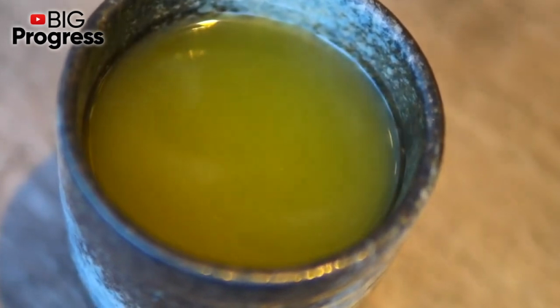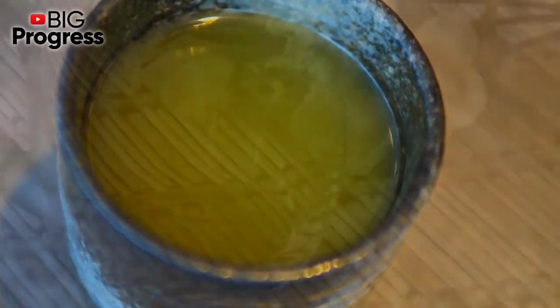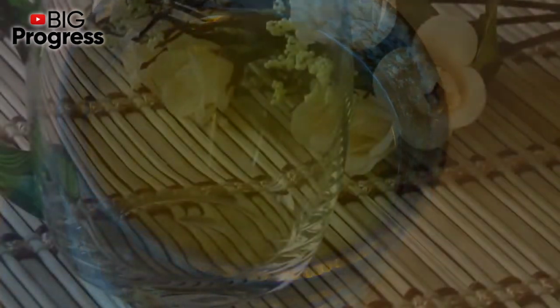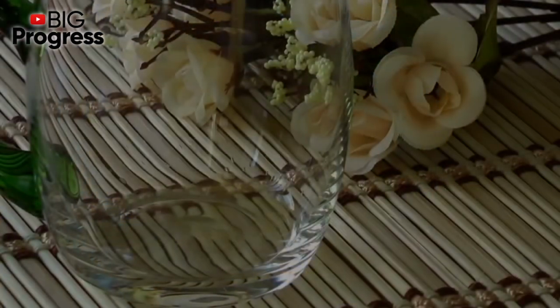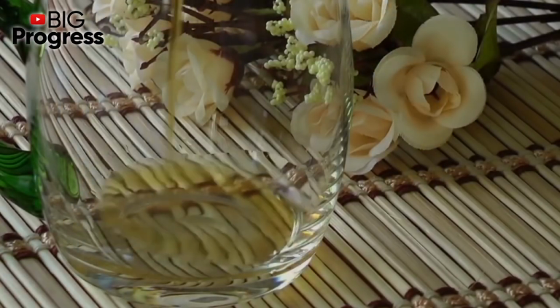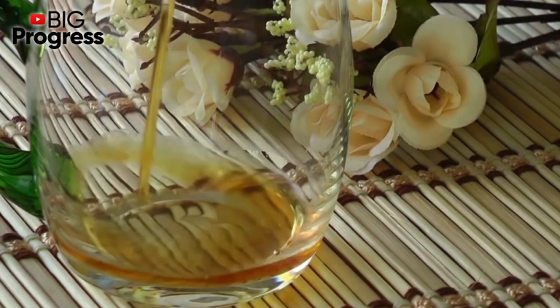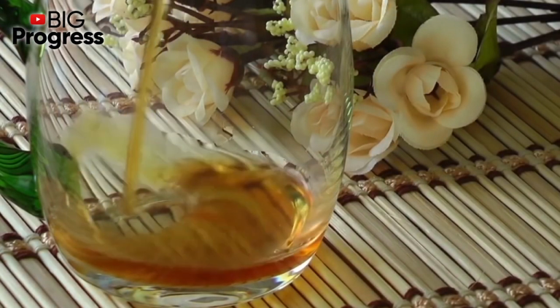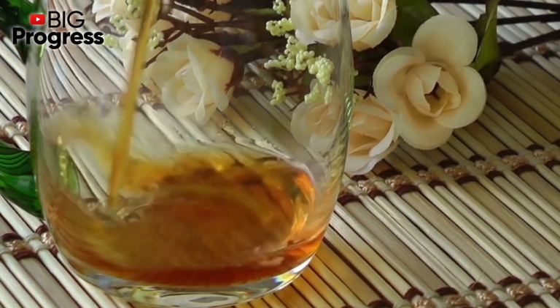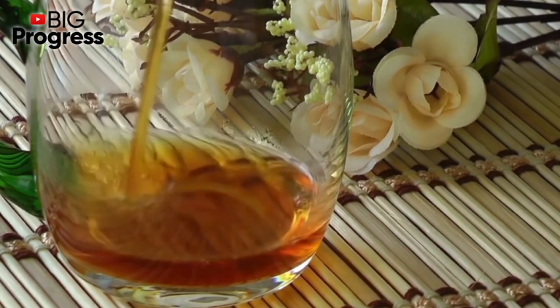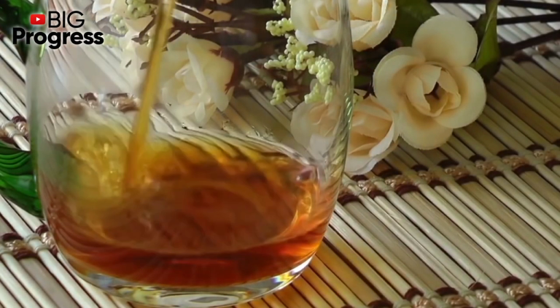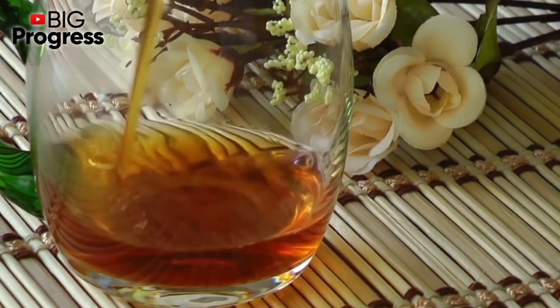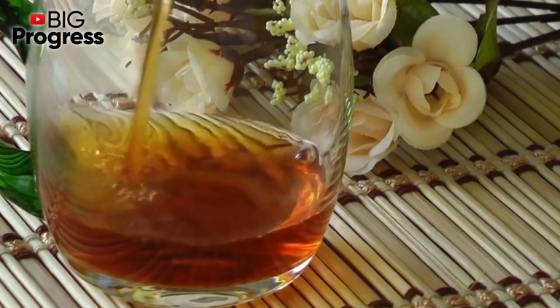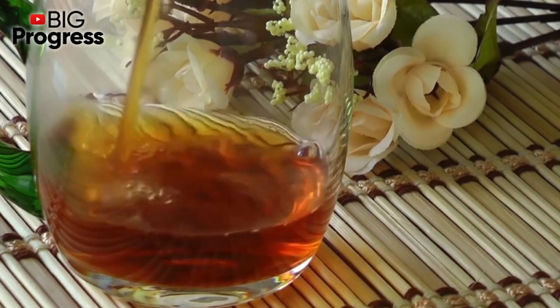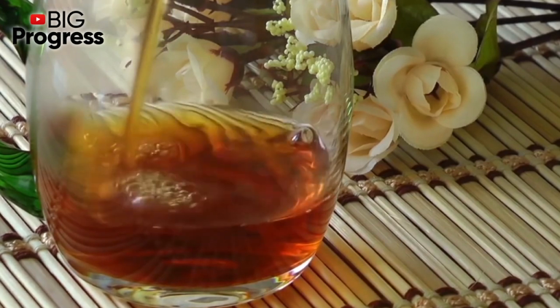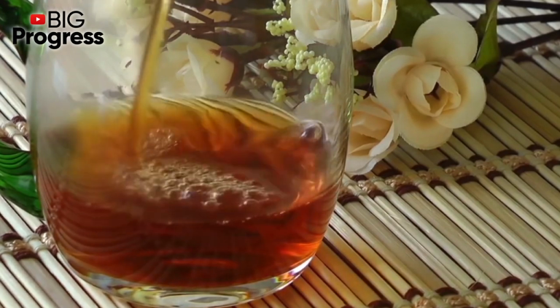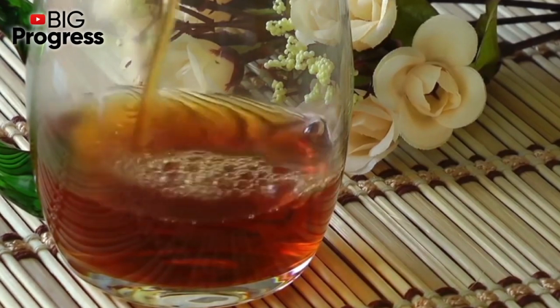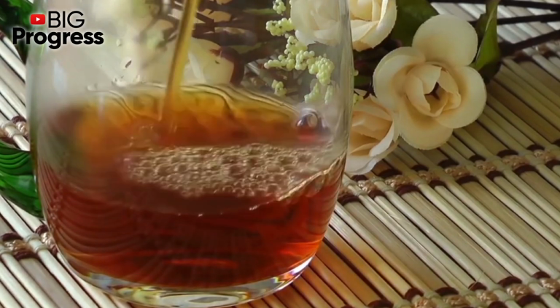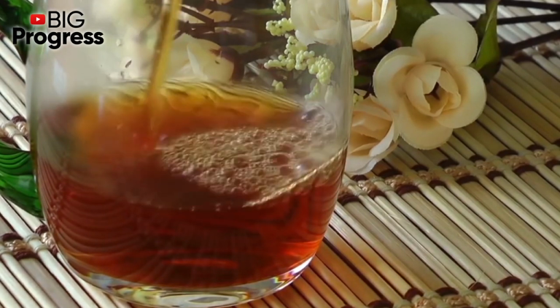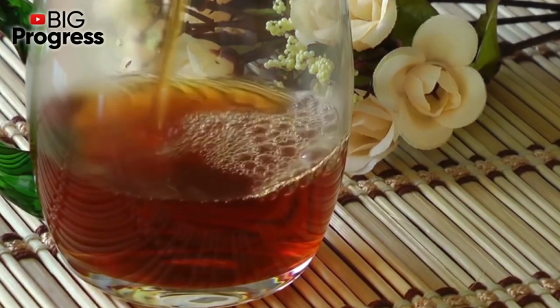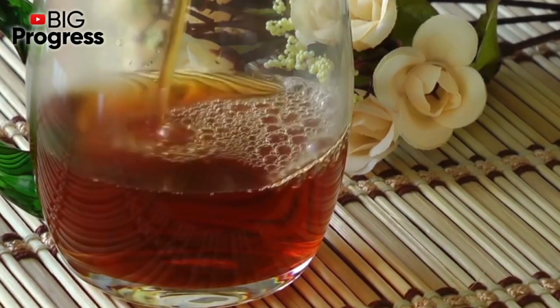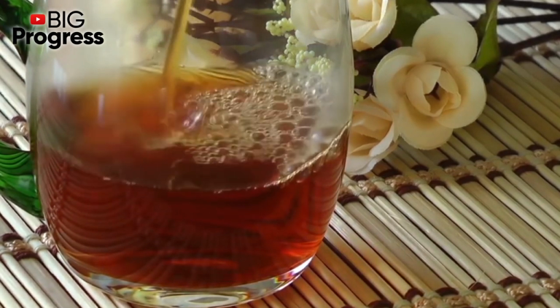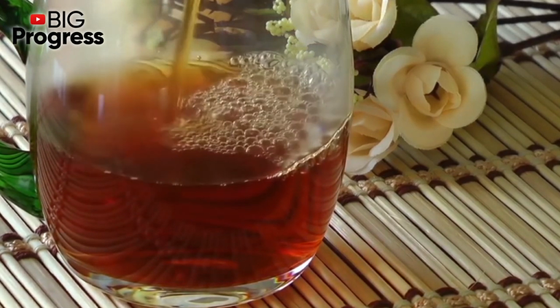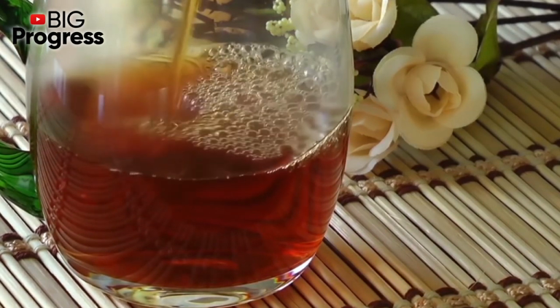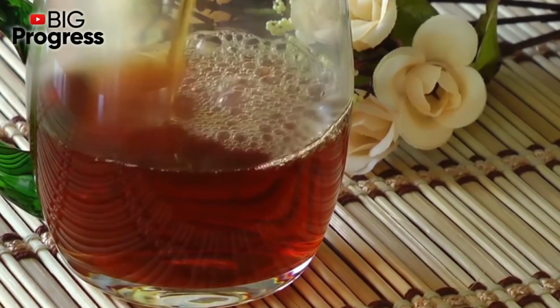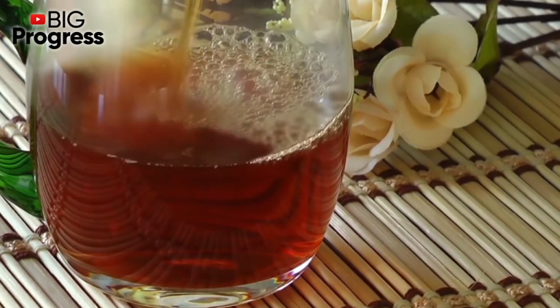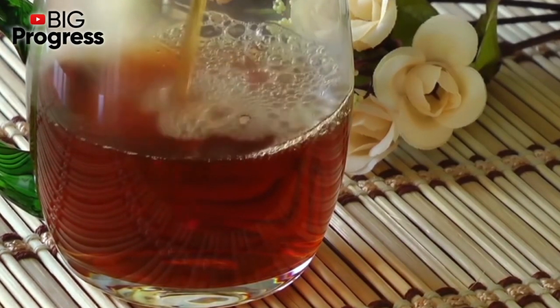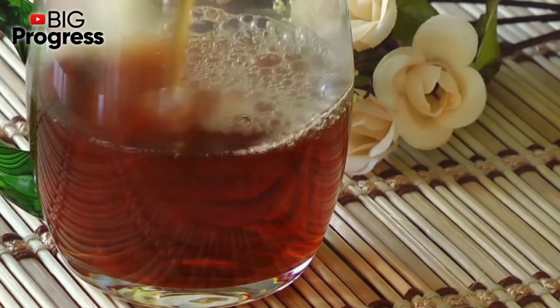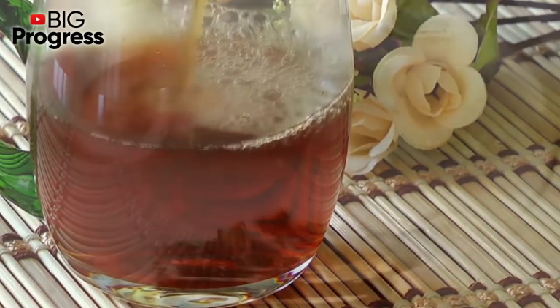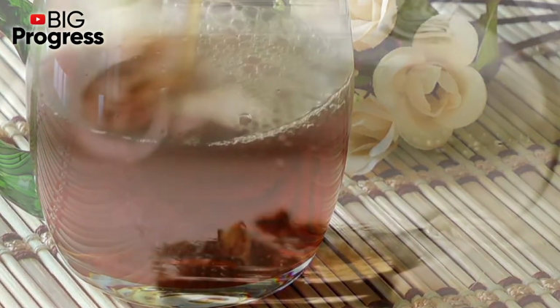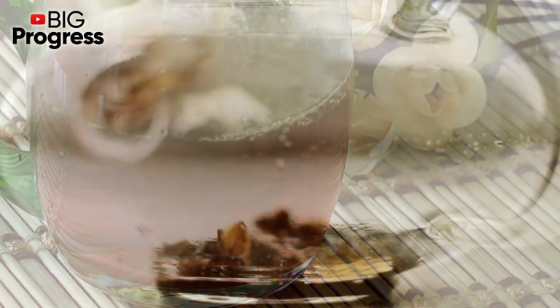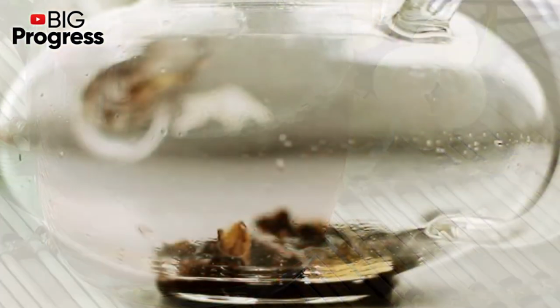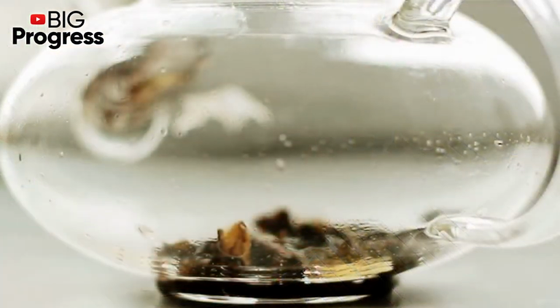For diseases of the respiratory system, chop the washed raw root but remove the film beforehand. Dissolve it in the mouth during the day, but no more than 5 times a day. This remedy will help overcome a mild cough.